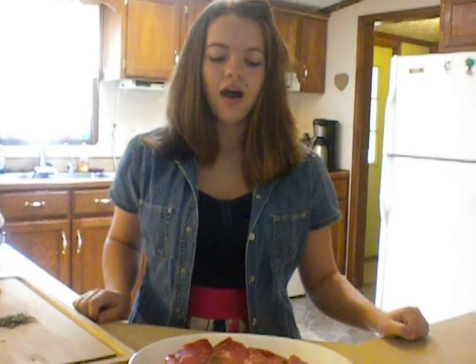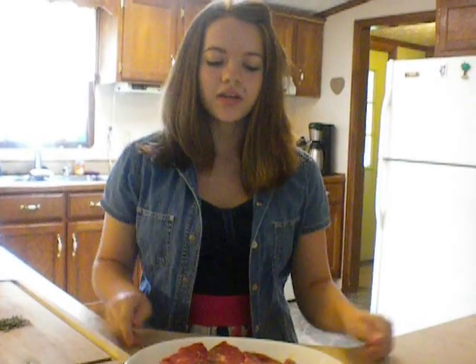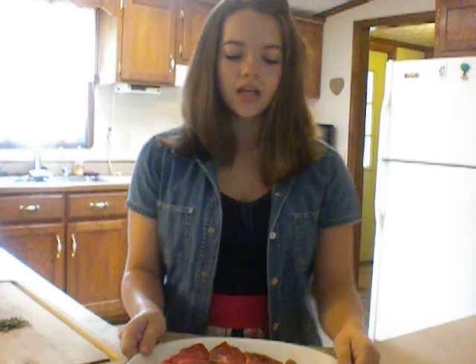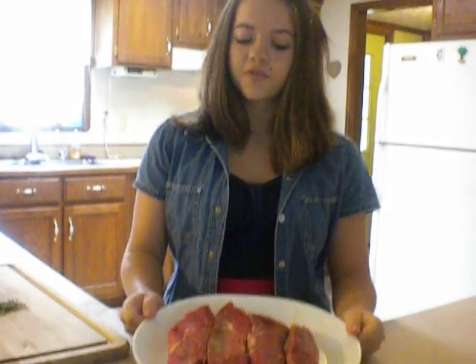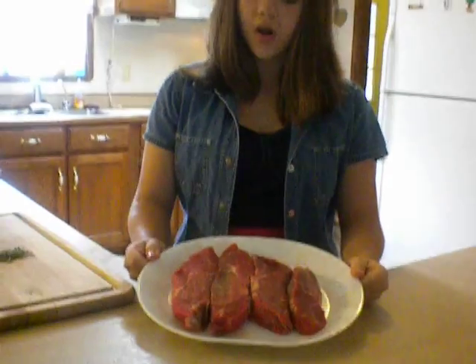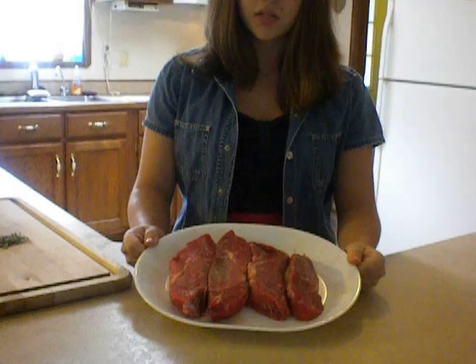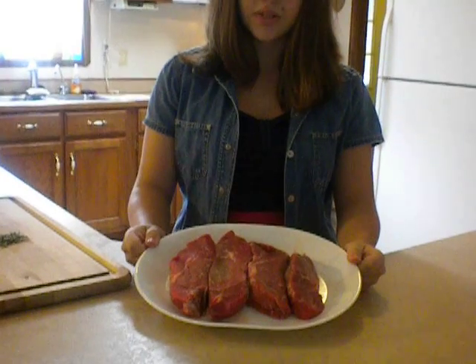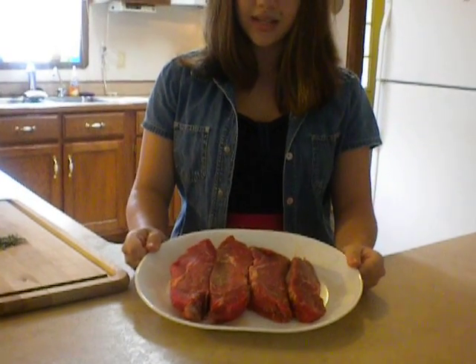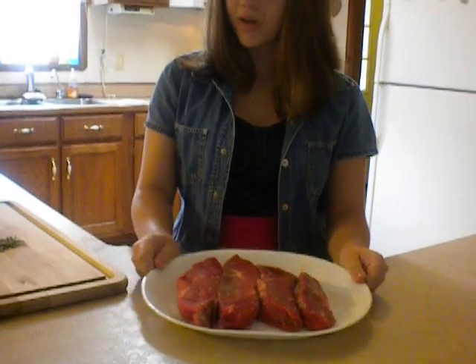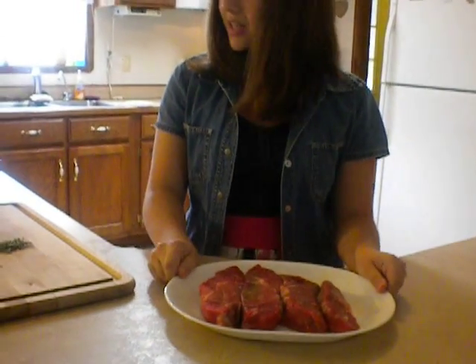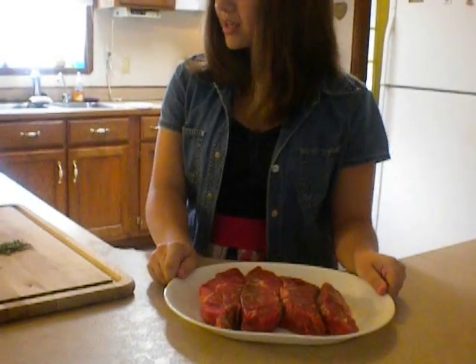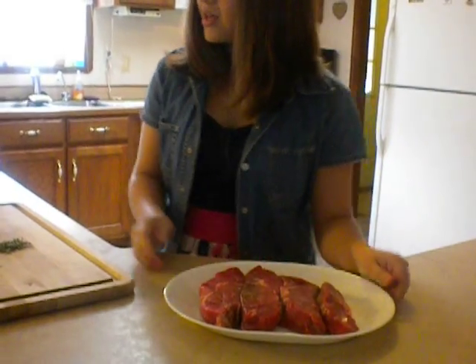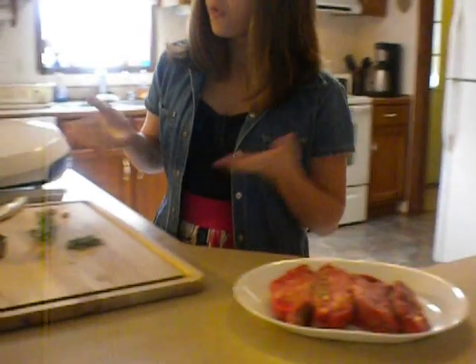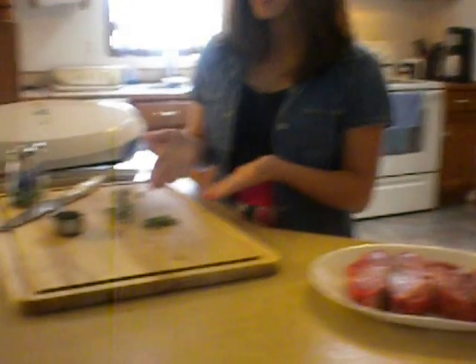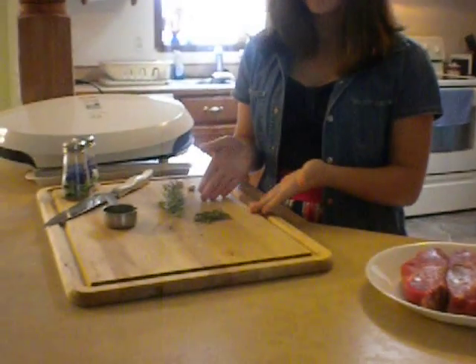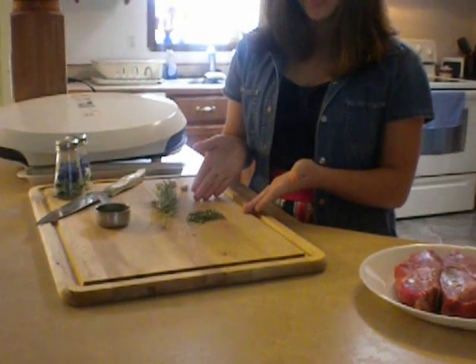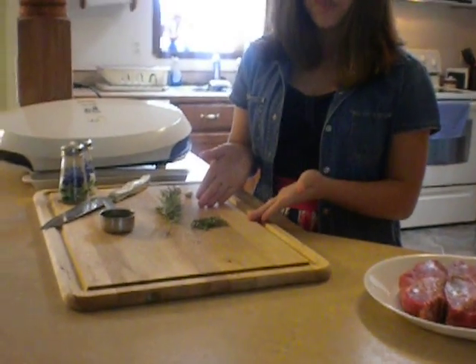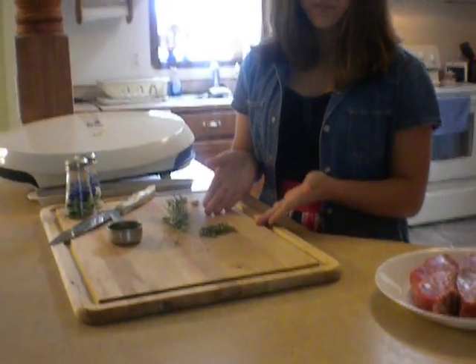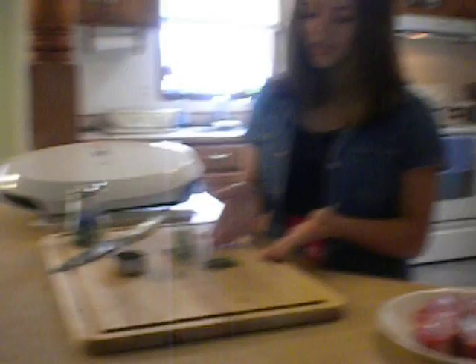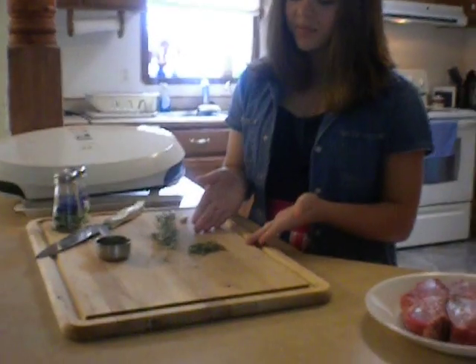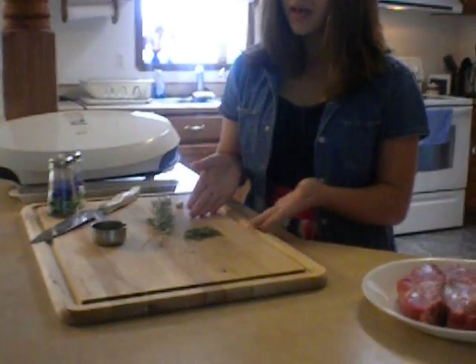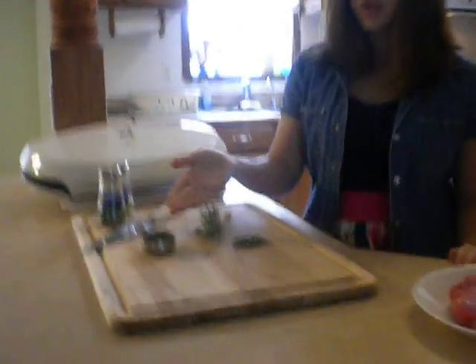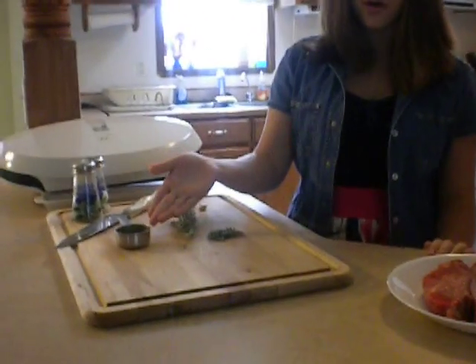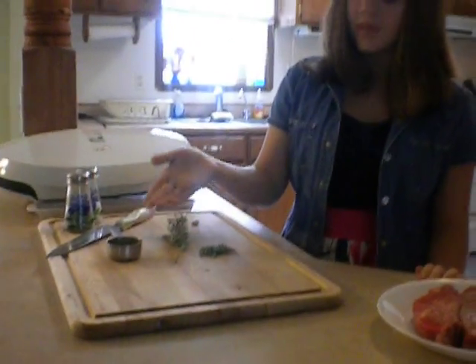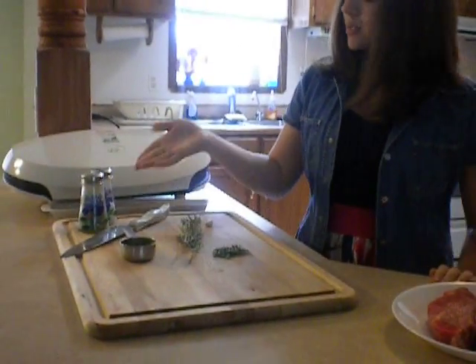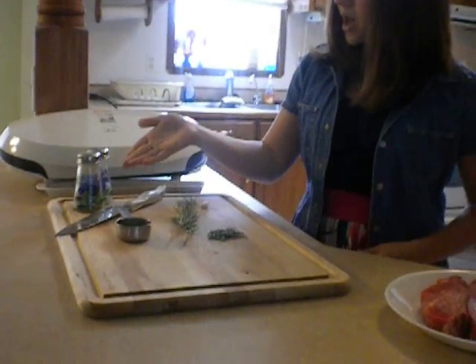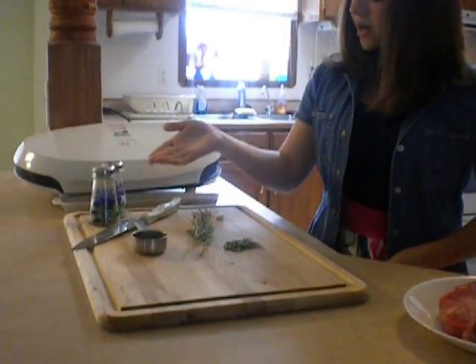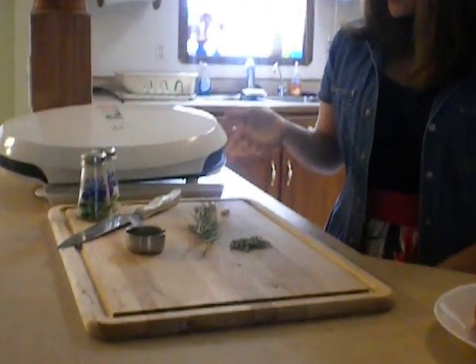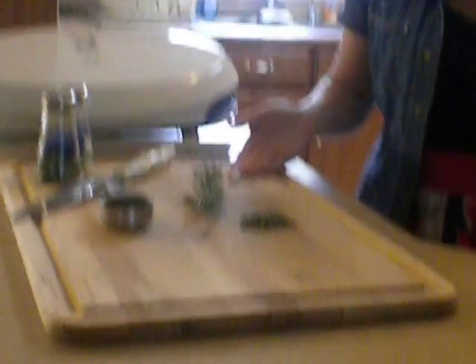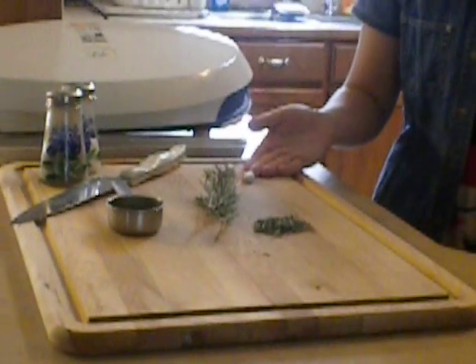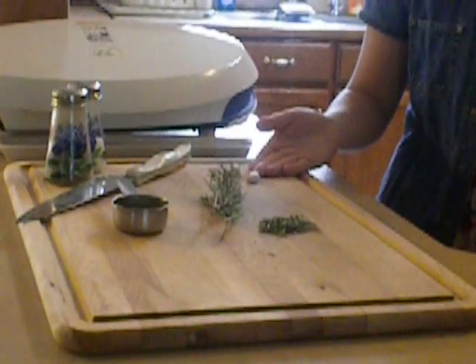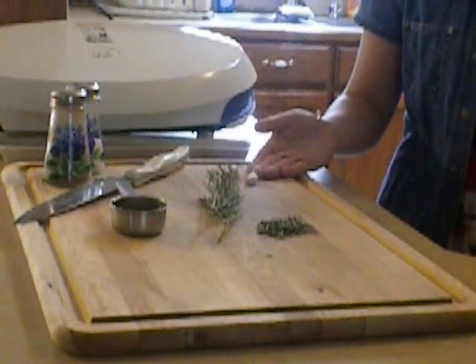All you need is four sirloin steaks, one inch thick, four sprigs of rosemary very finely chopped, olive oil, salt and pepper, and two cloves of garlic.